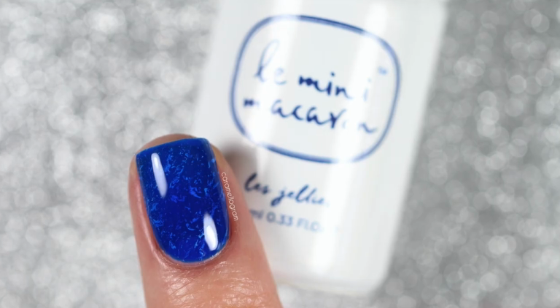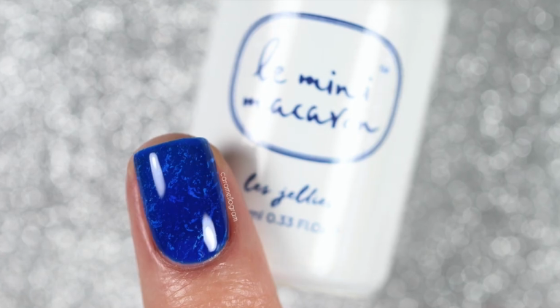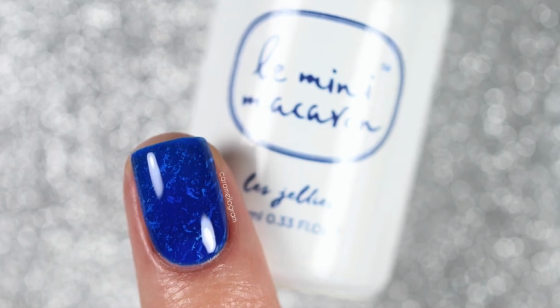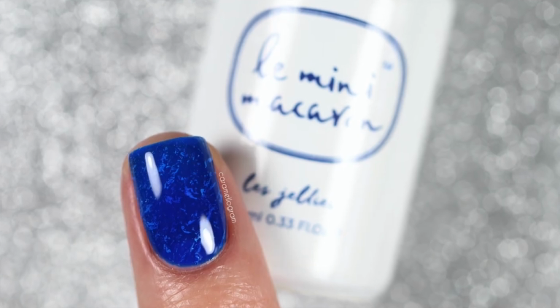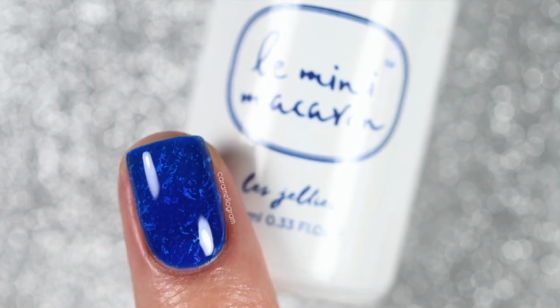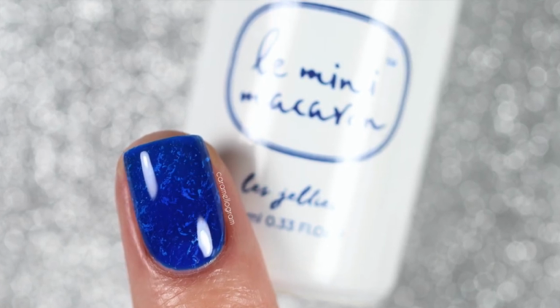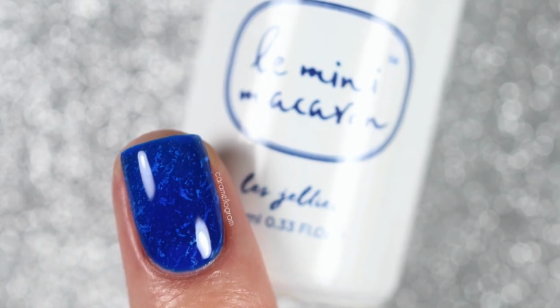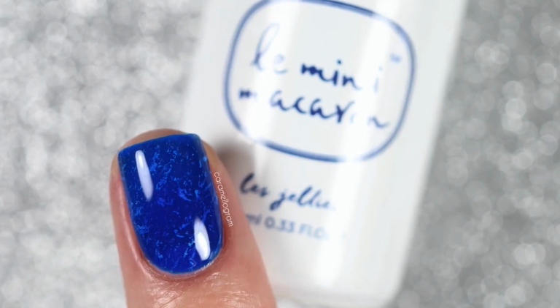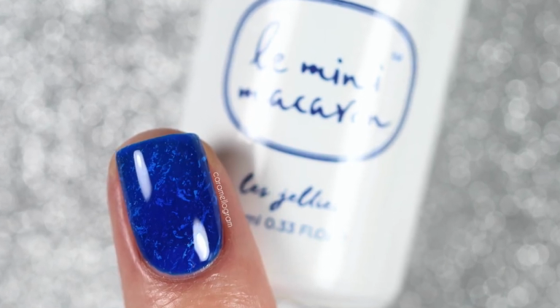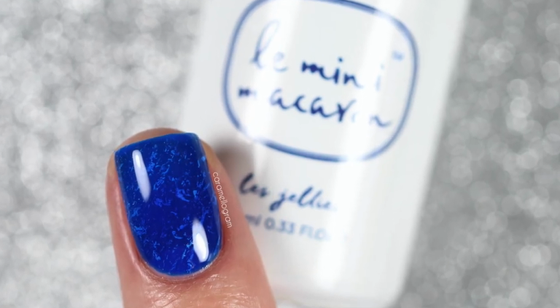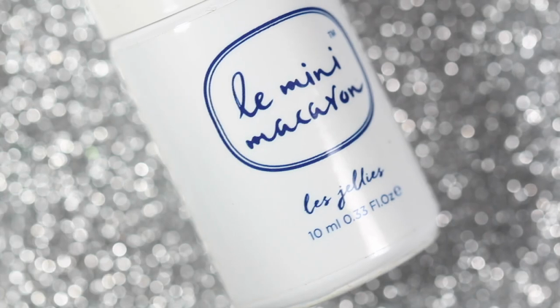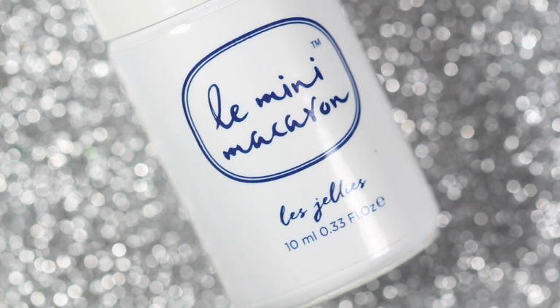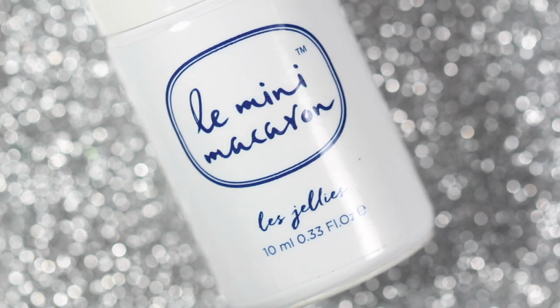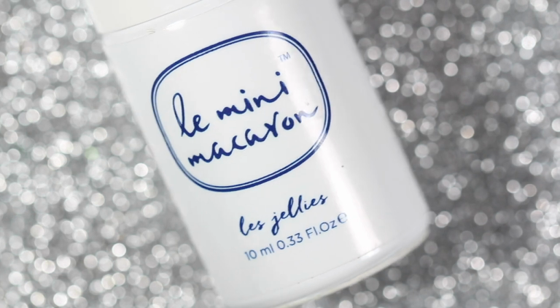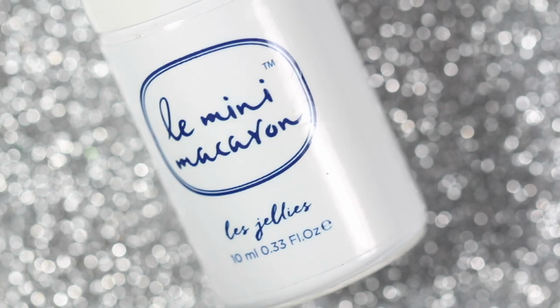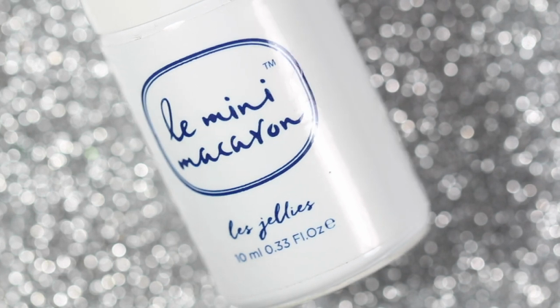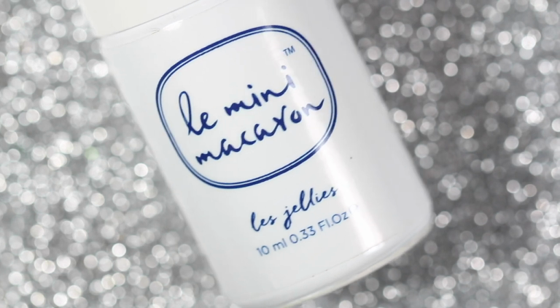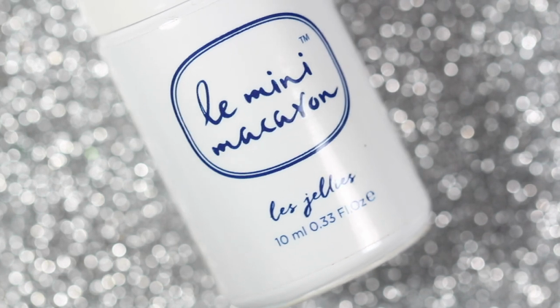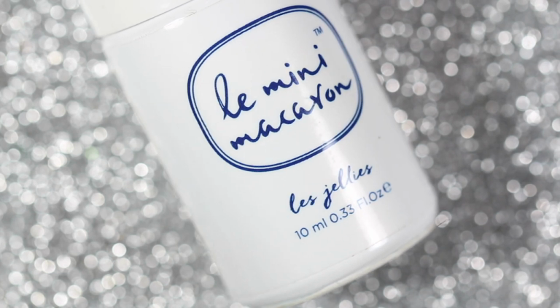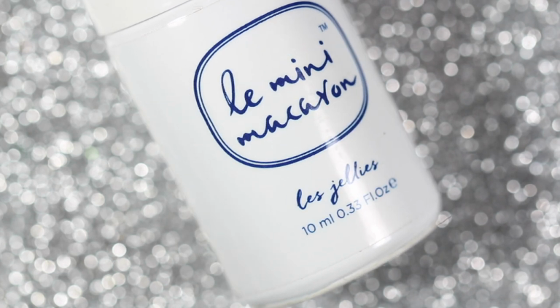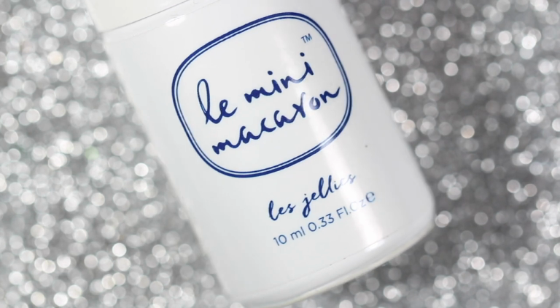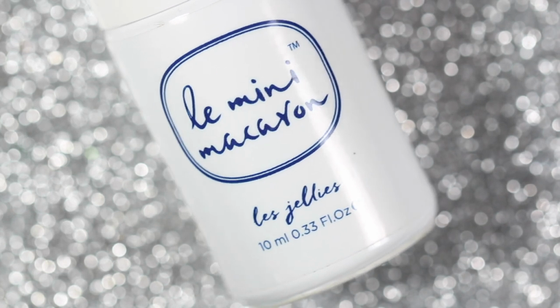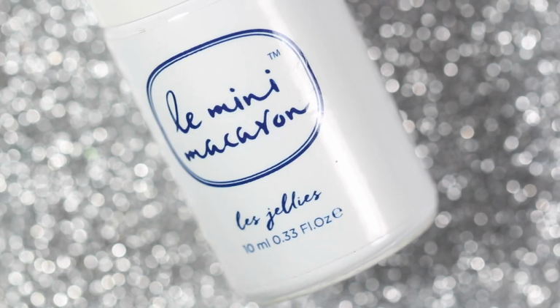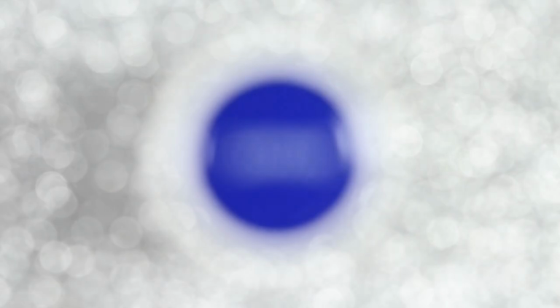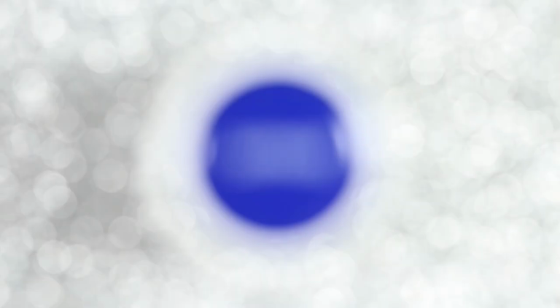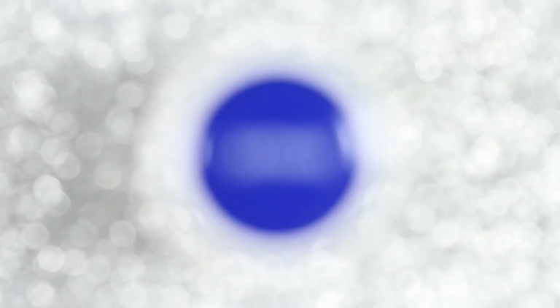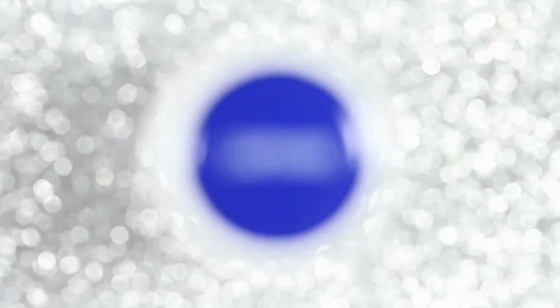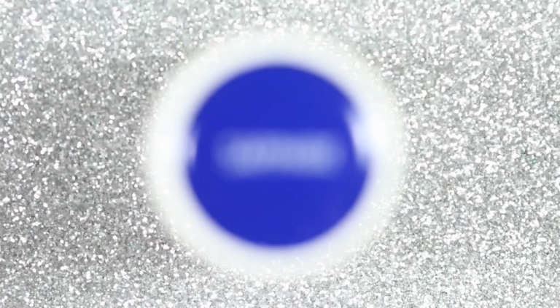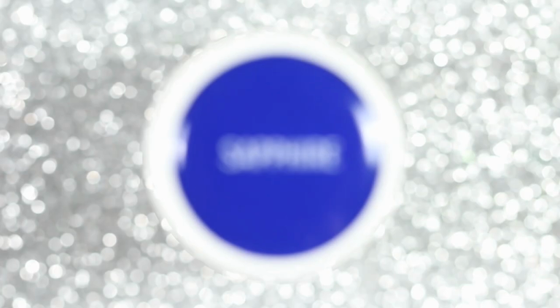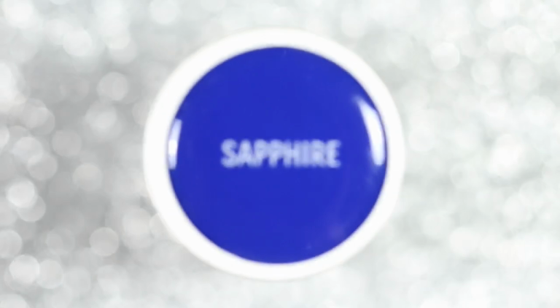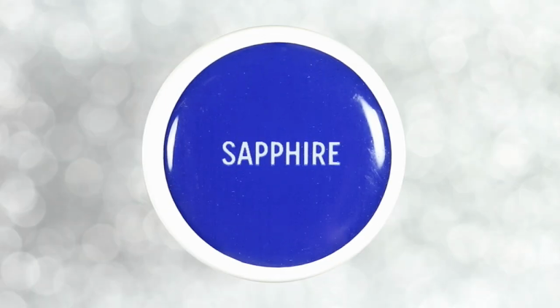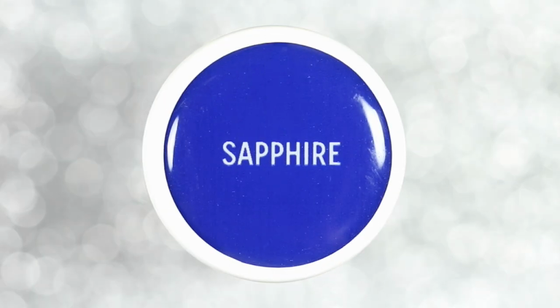The star of this design is Sapphire, which is a royal blue jelly gel polish from Lumini Macarons' Precious Stones collection.